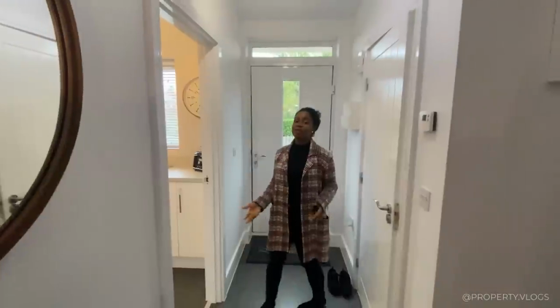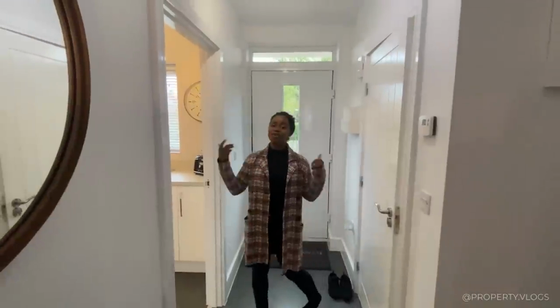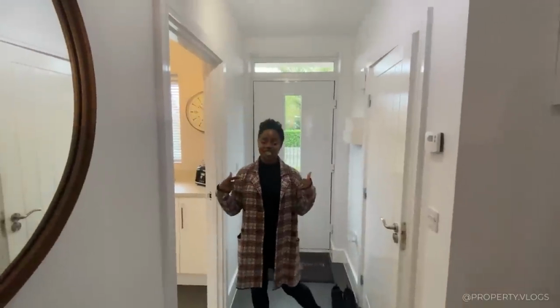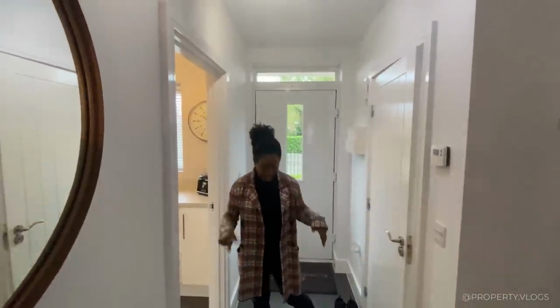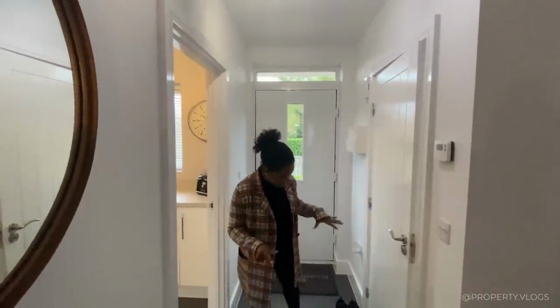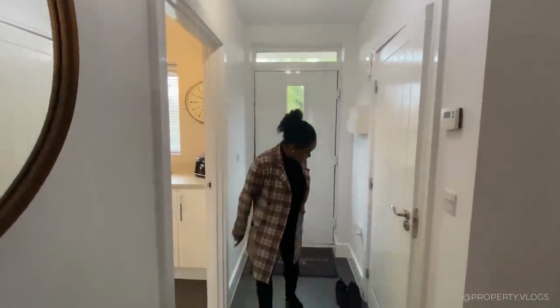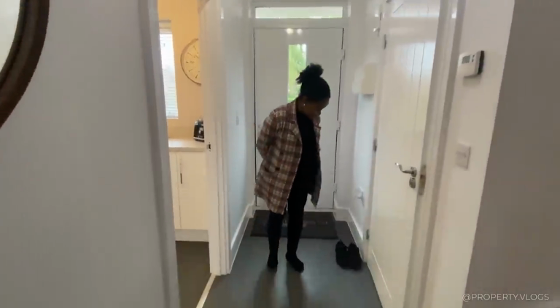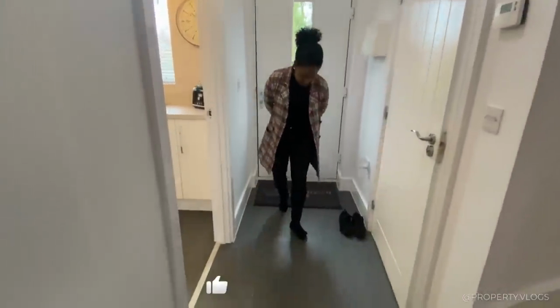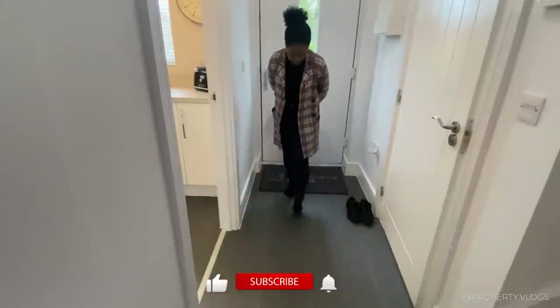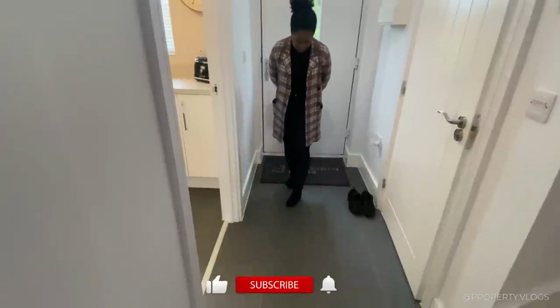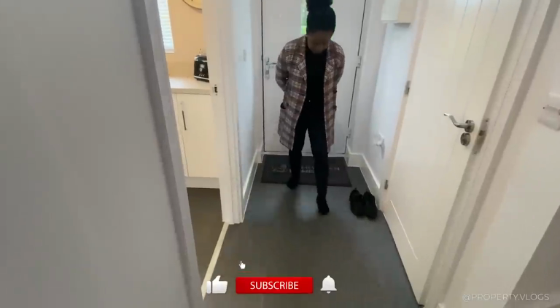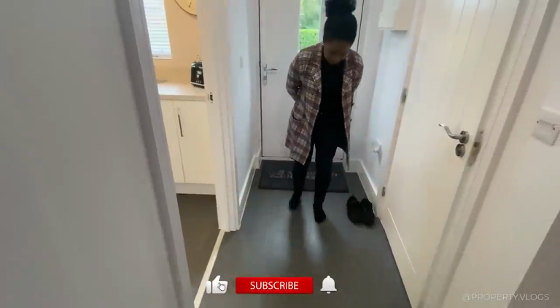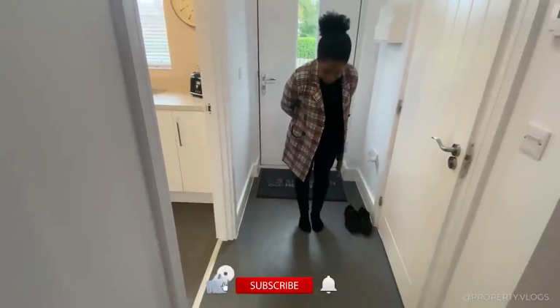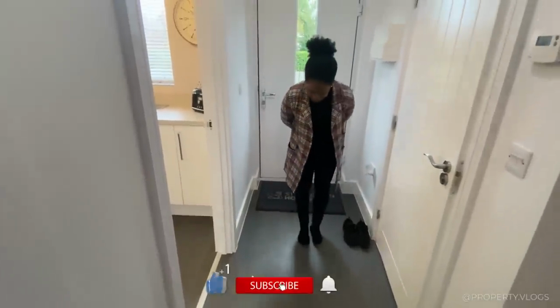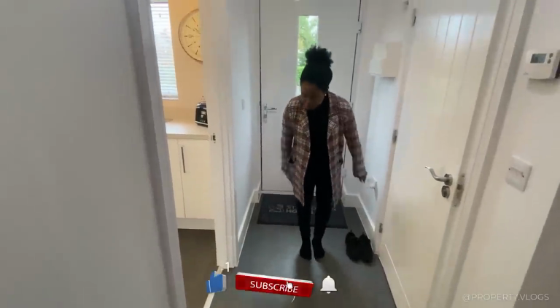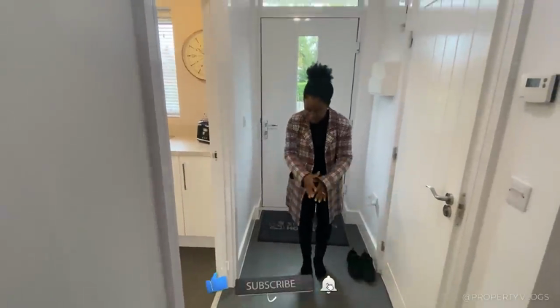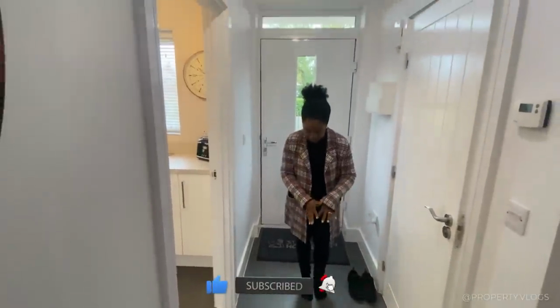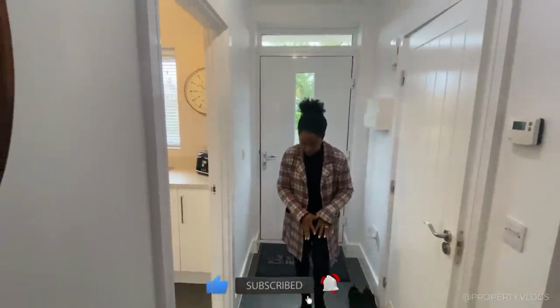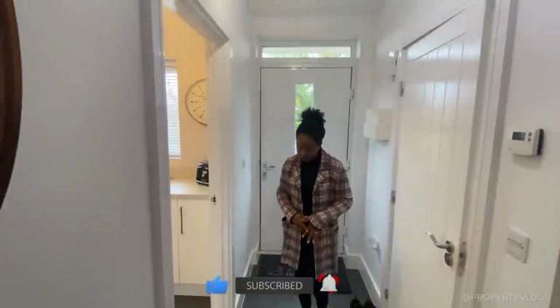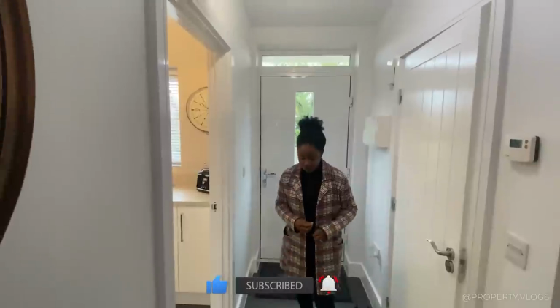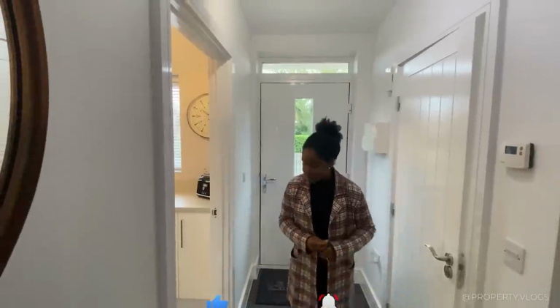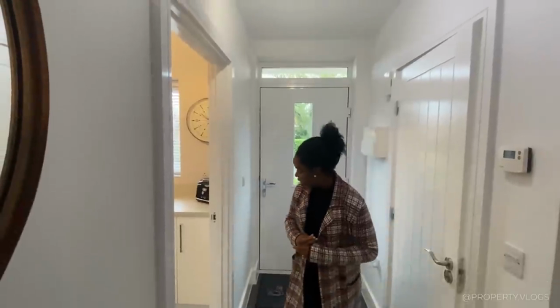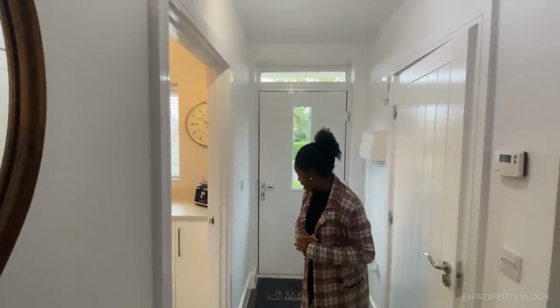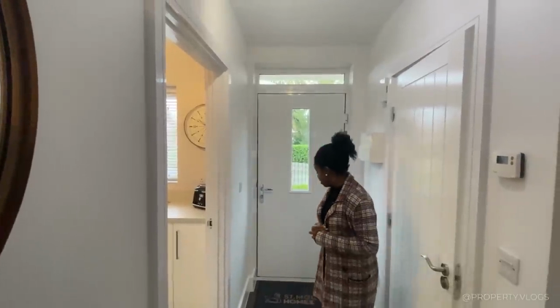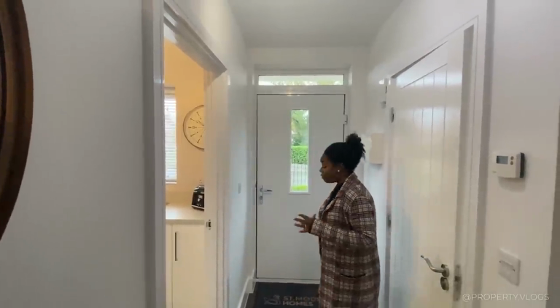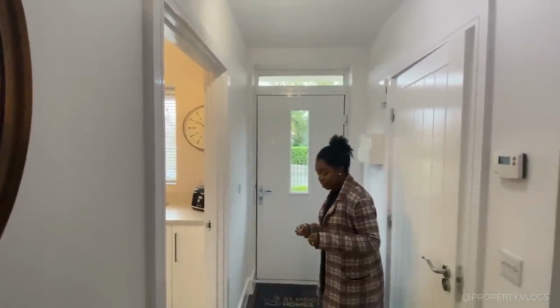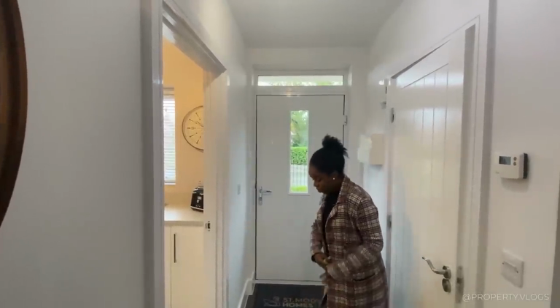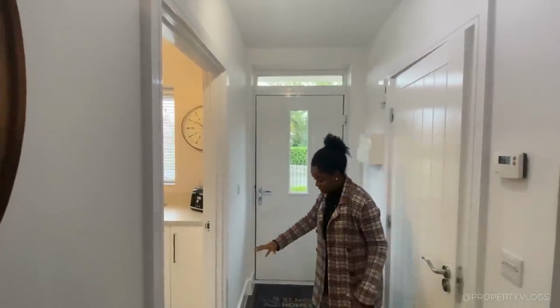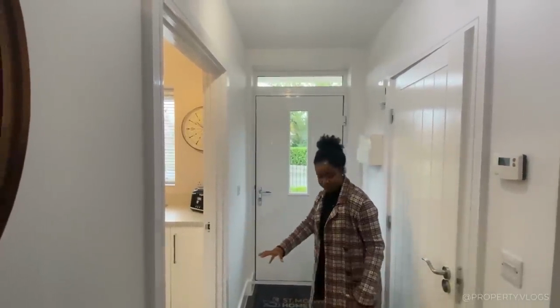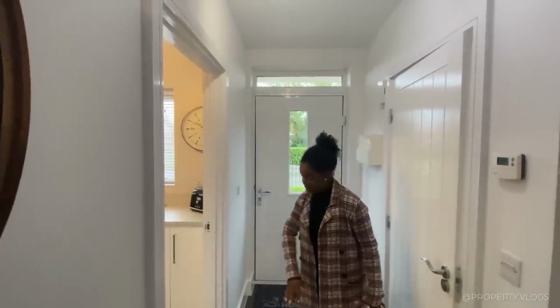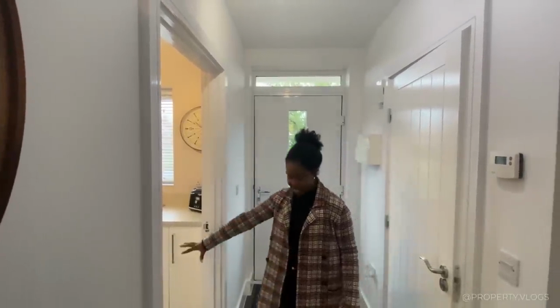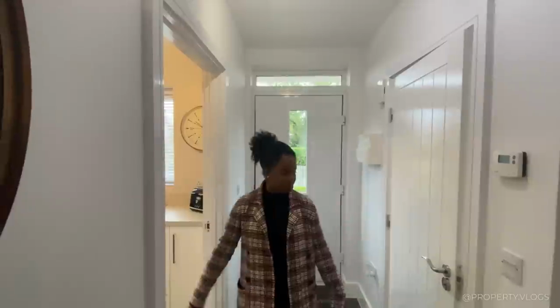You've got a taller than usual floor-to-ceiling height, I can already tell. It feels quite tall in here and the first thing you're going to notice is this dark — it's probably like Amtico — very durable tiling, flooring that goes all the way across from here into the next room.